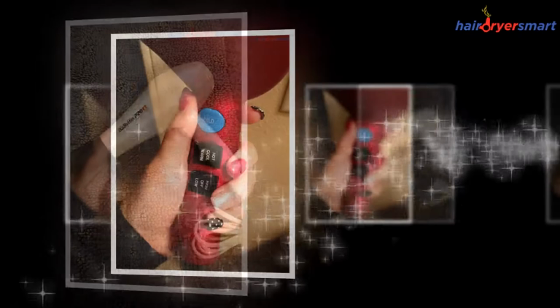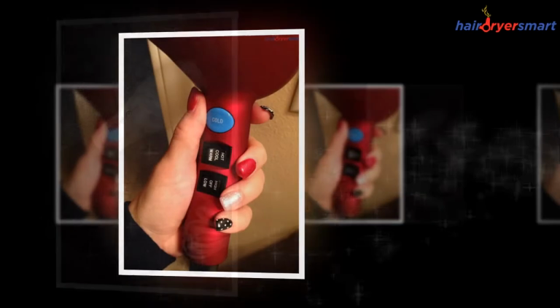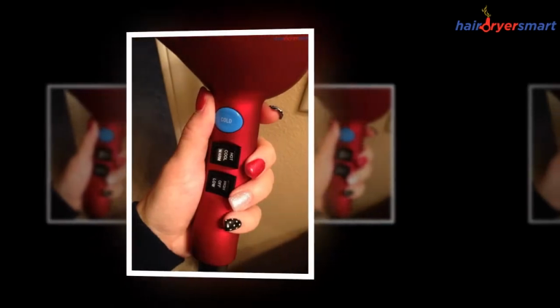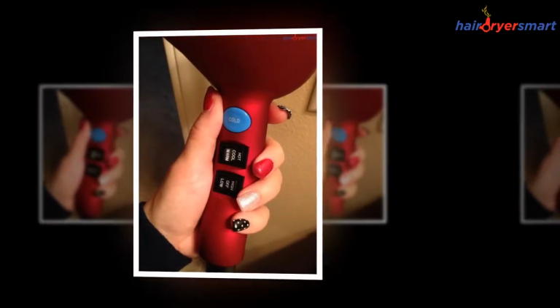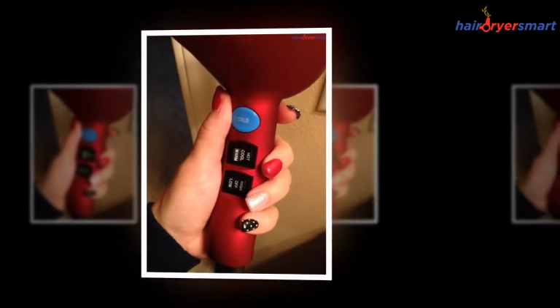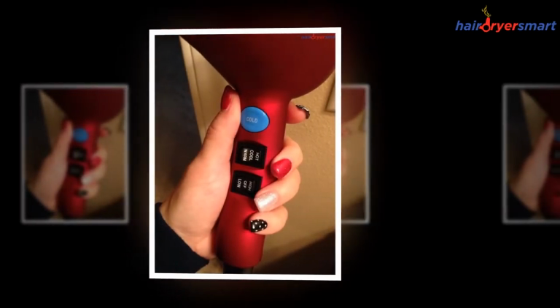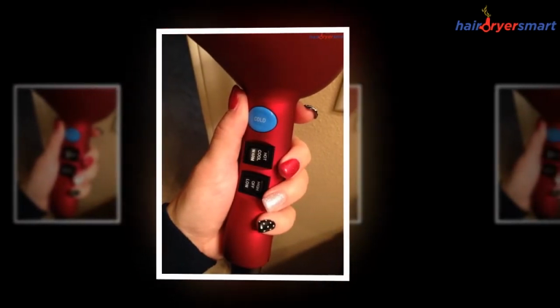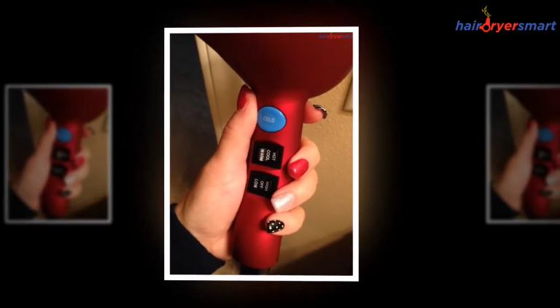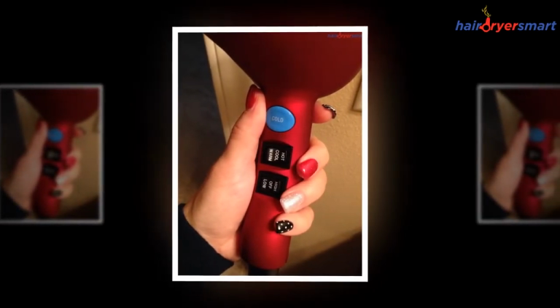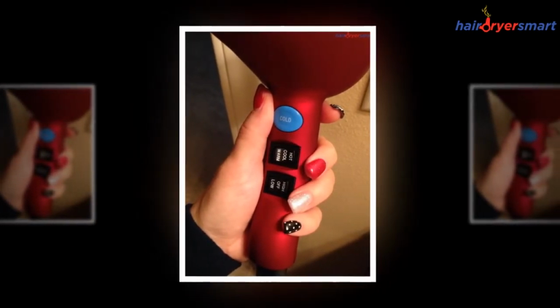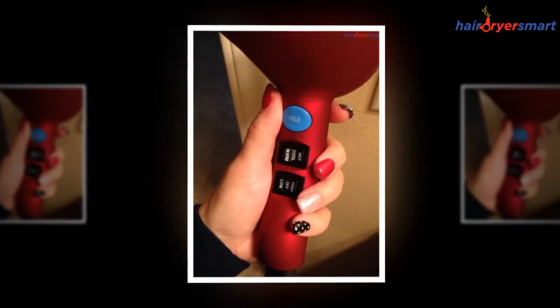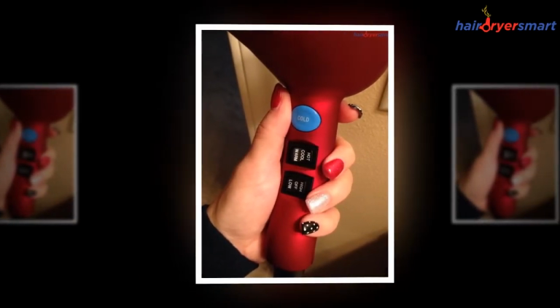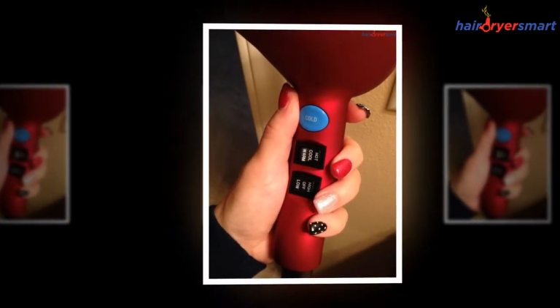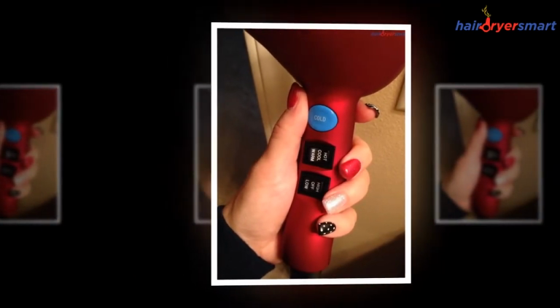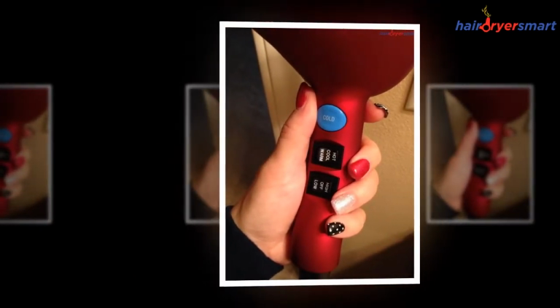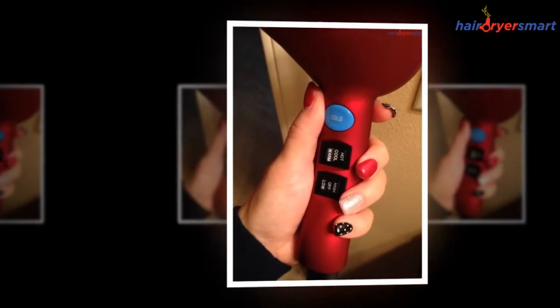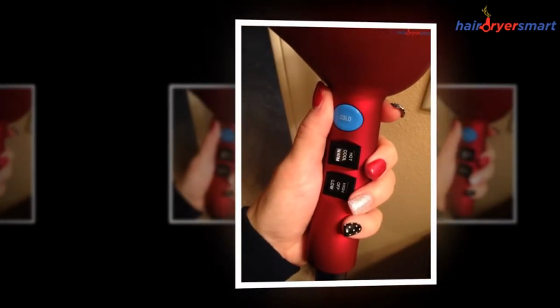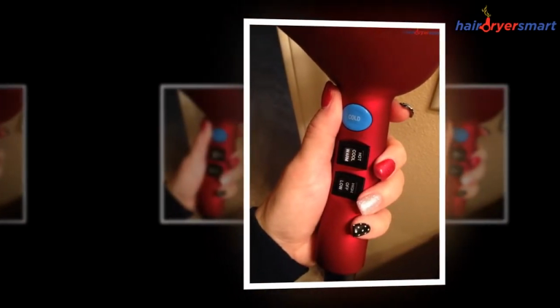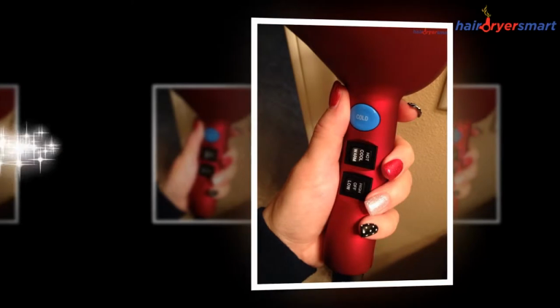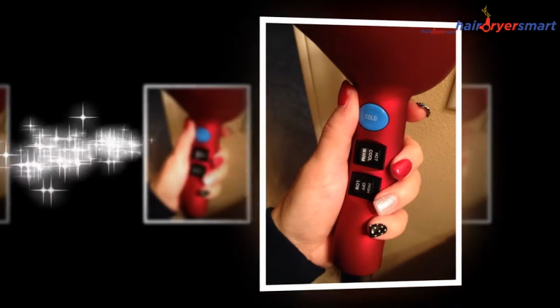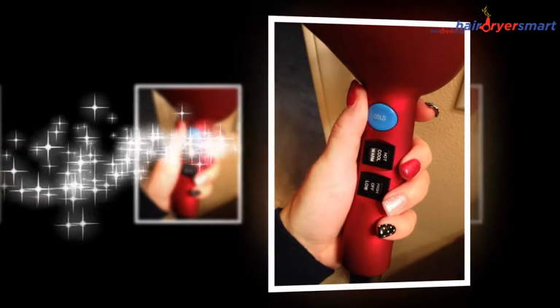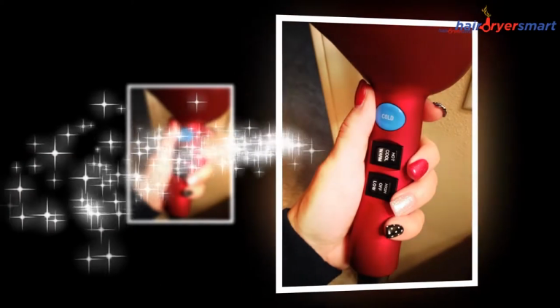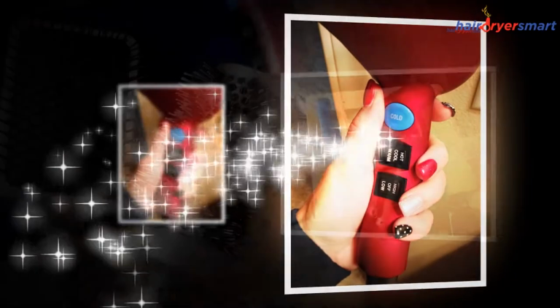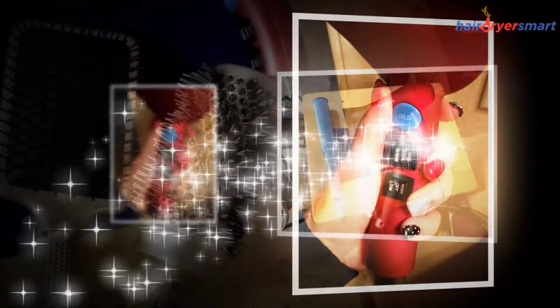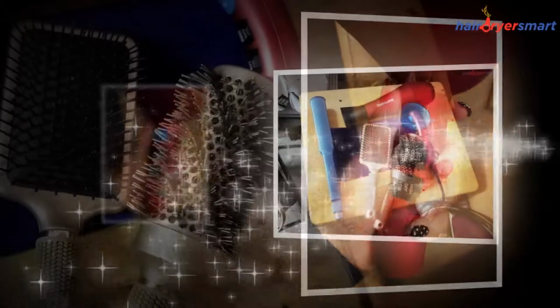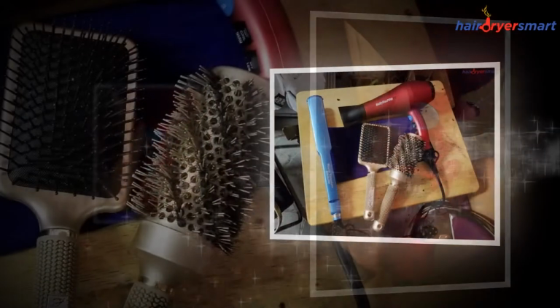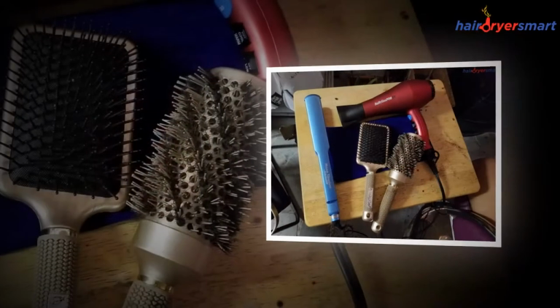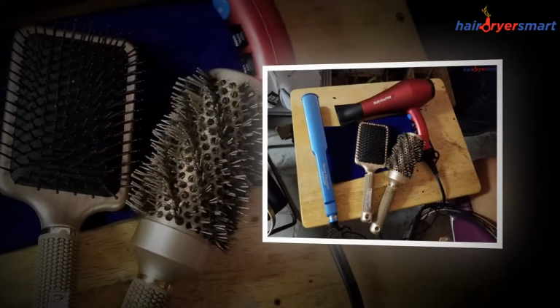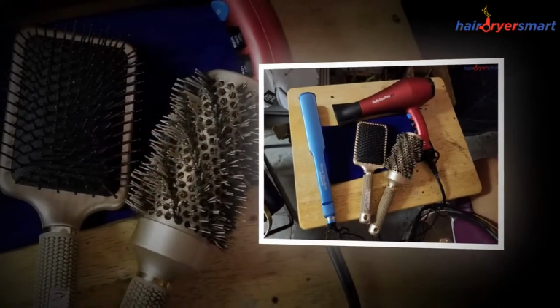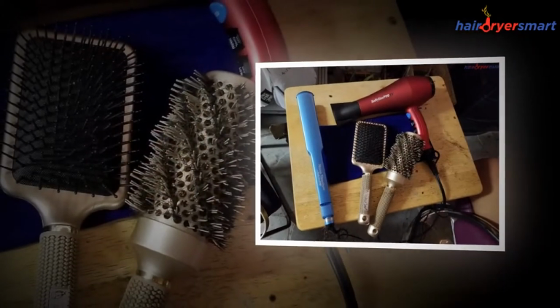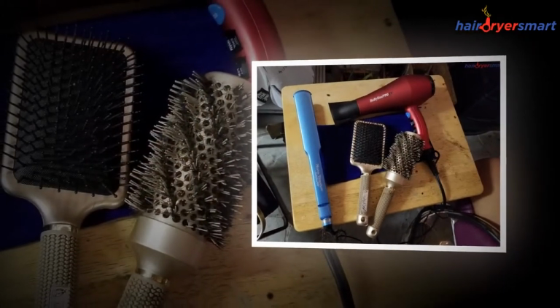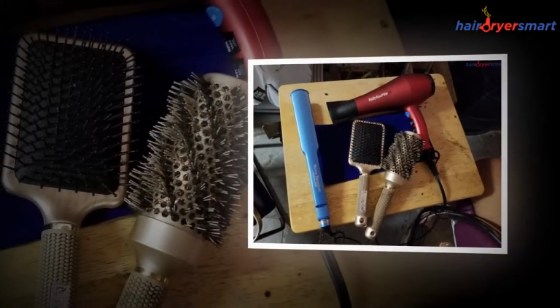Six heat/speed settings, a cold shot button, and a nine-foot long cord are other features that make this unique non-slip dryer a favorite of professionals.